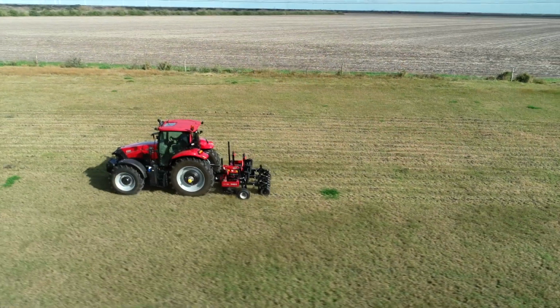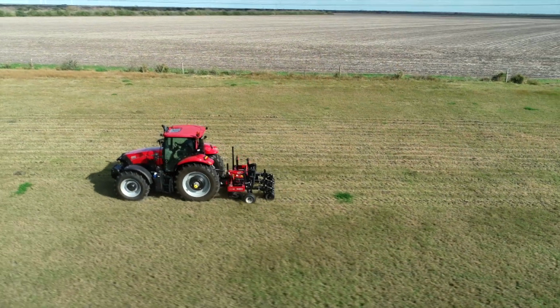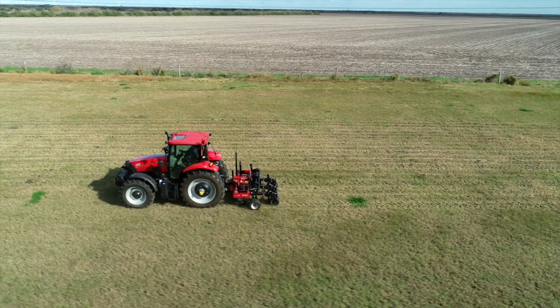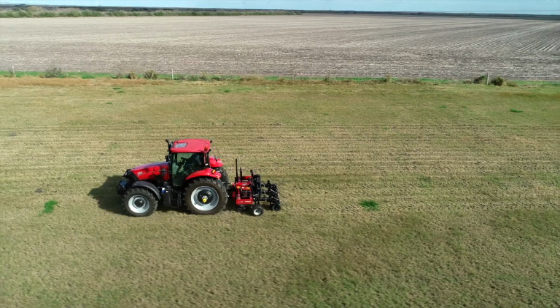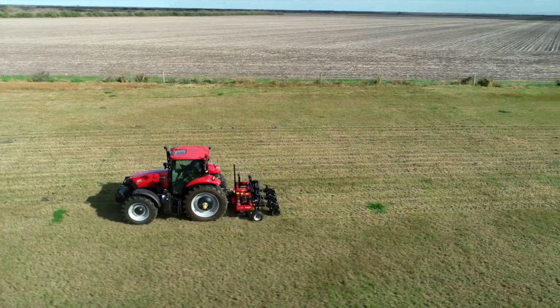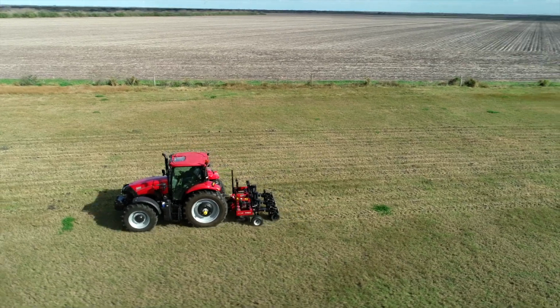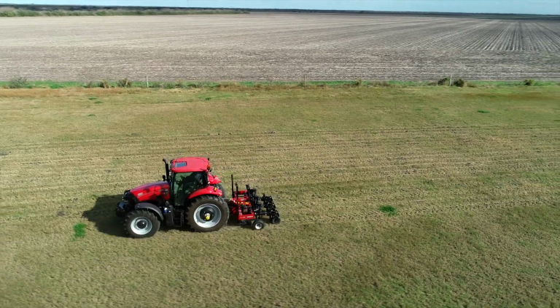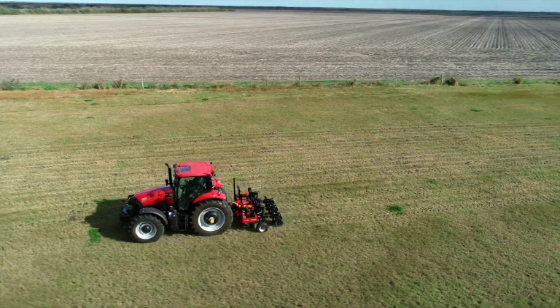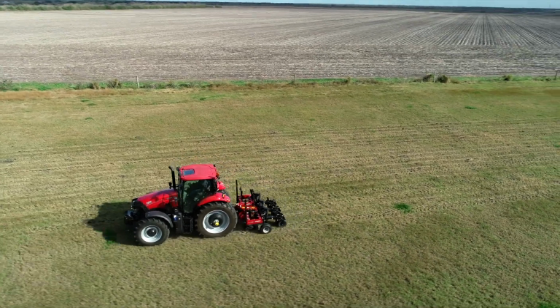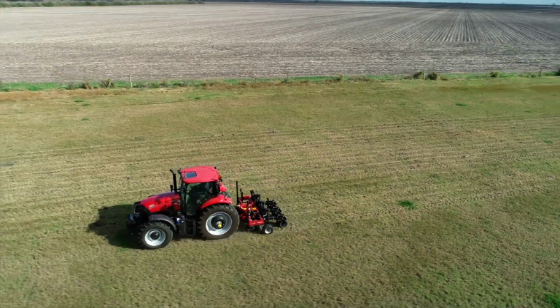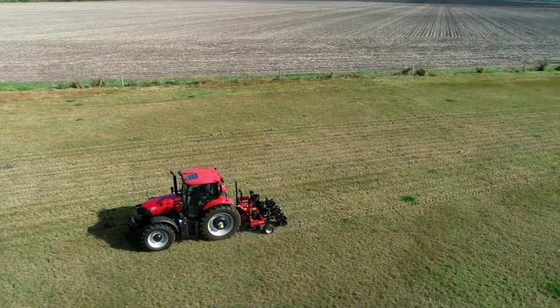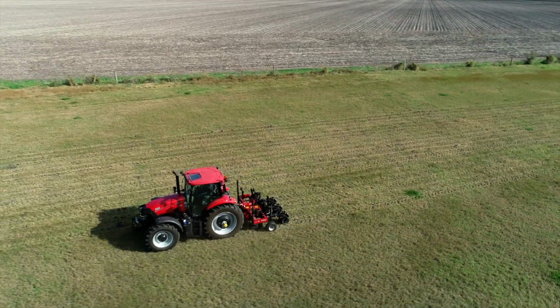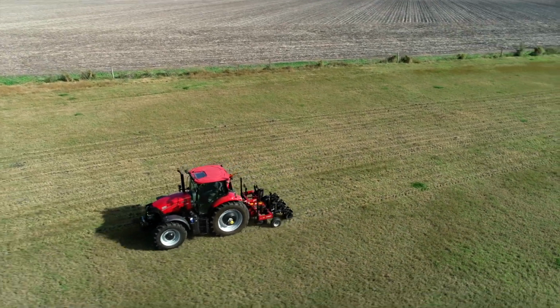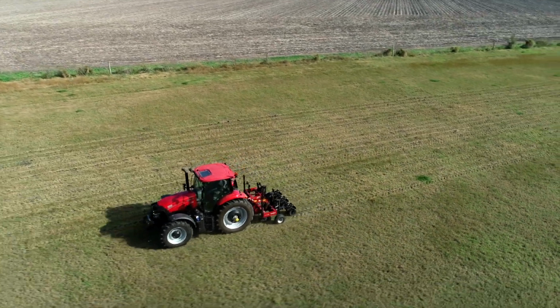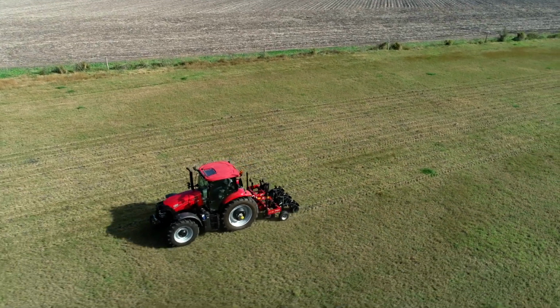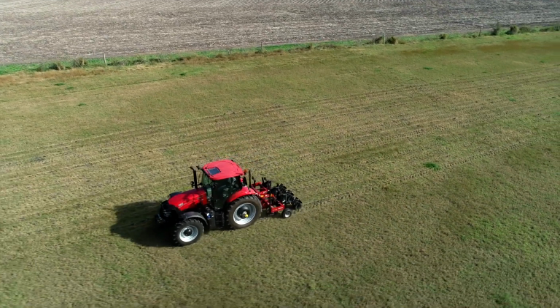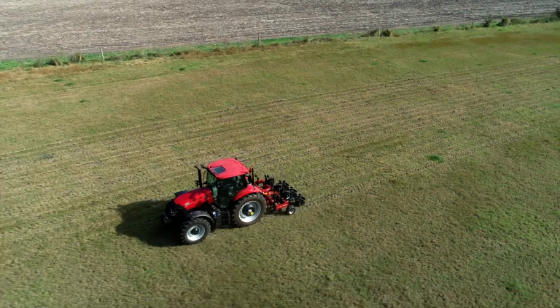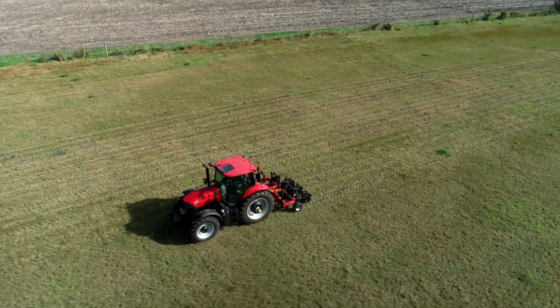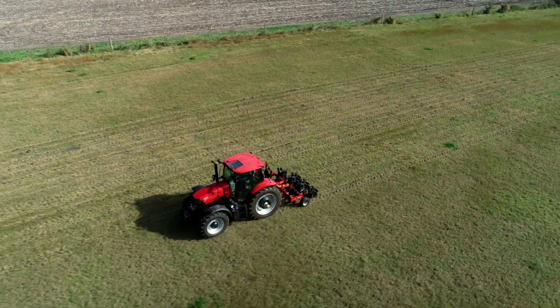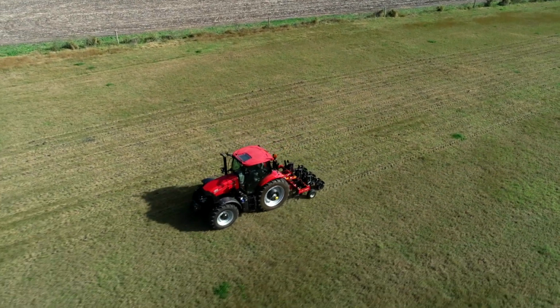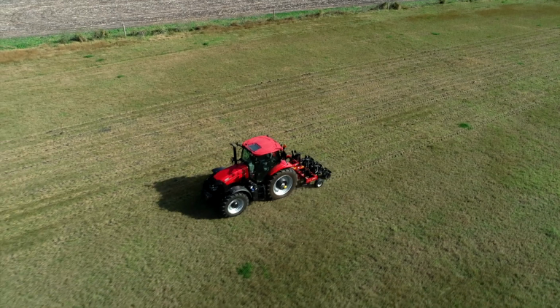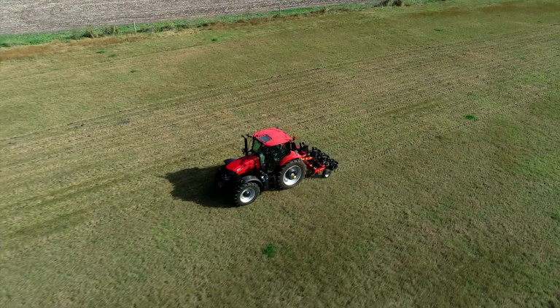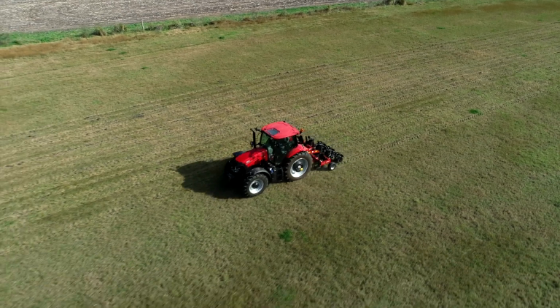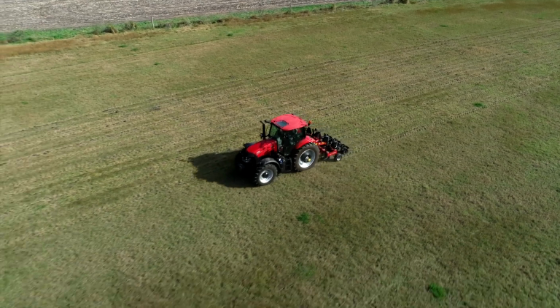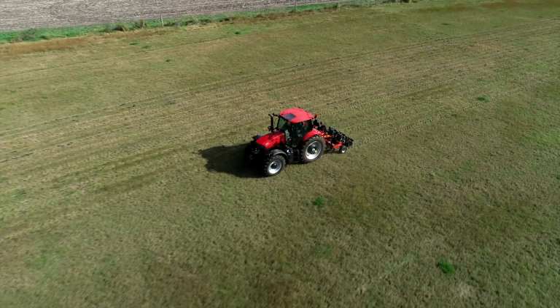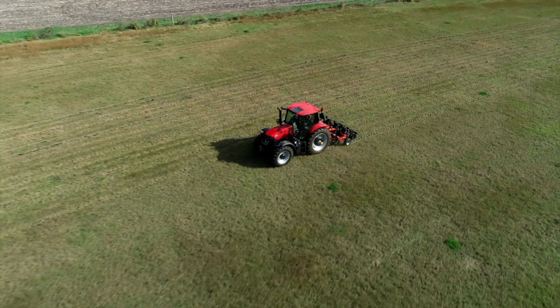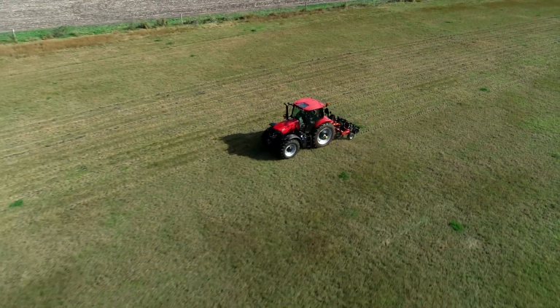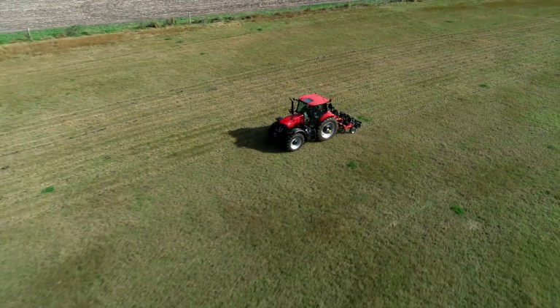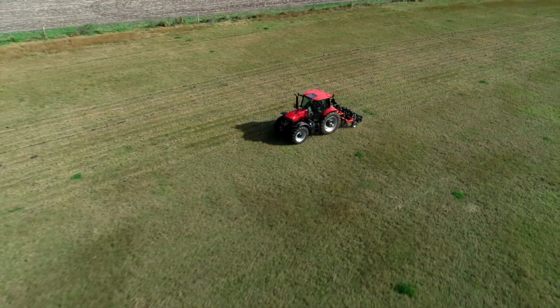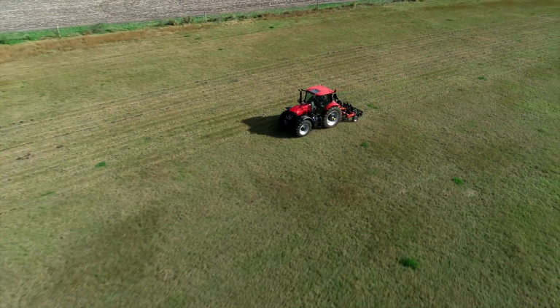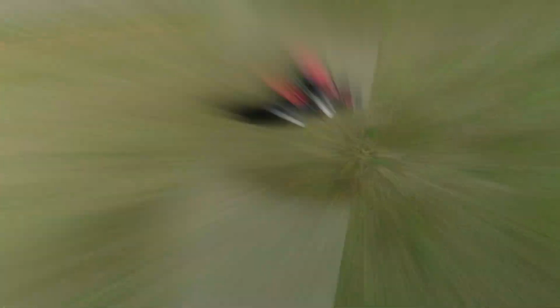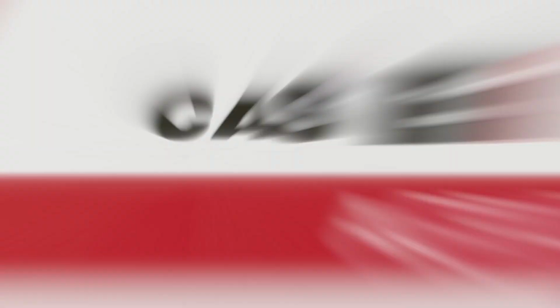Maxim Series tractors are loaded with innovative features to help you do more. For more information, contact your local dealer or visit CaseIH.com.